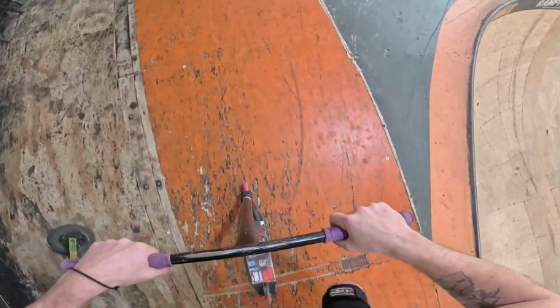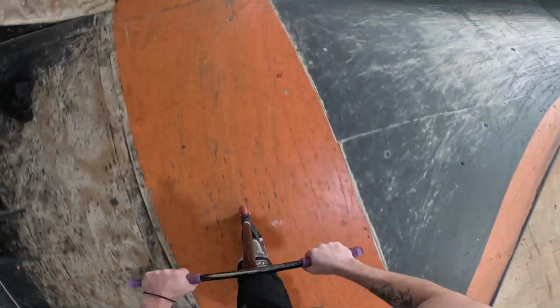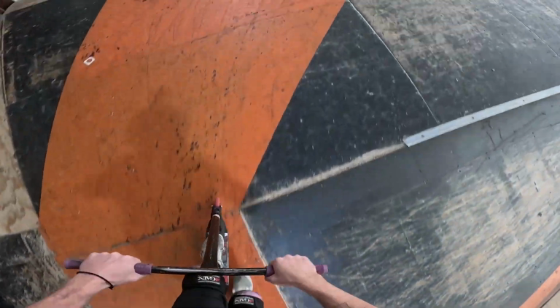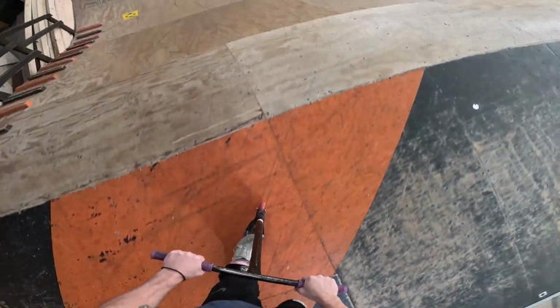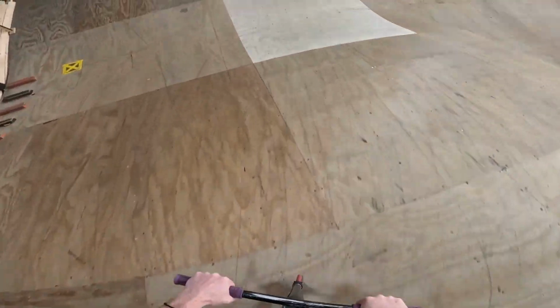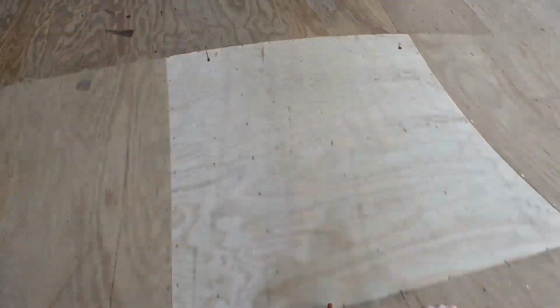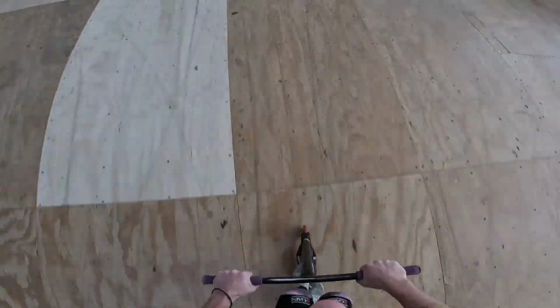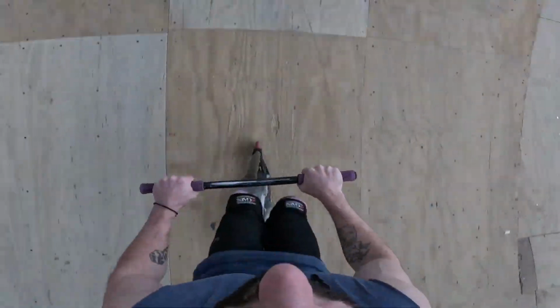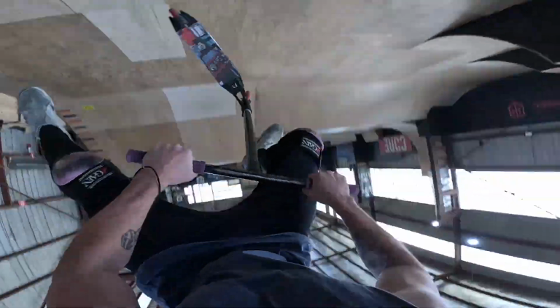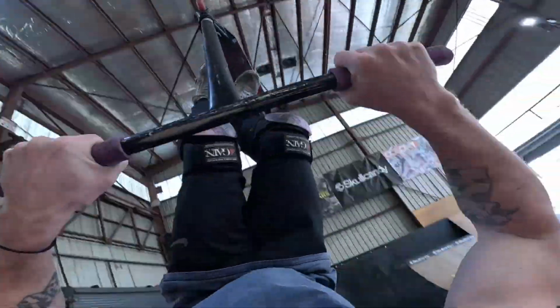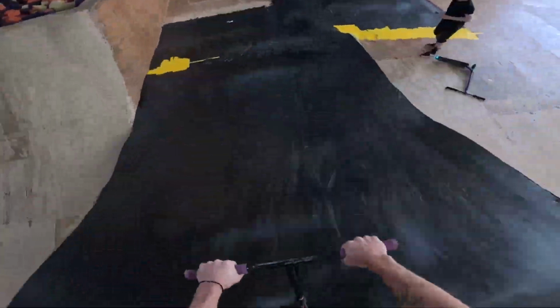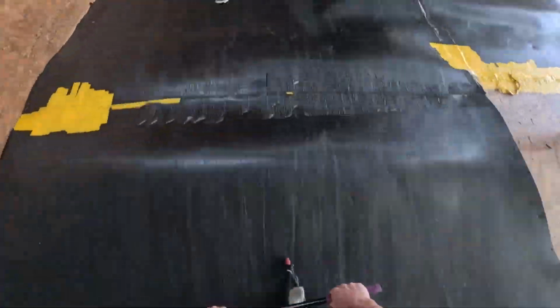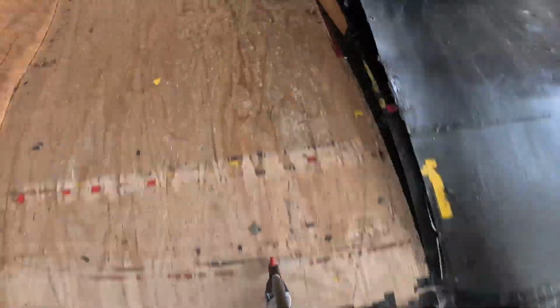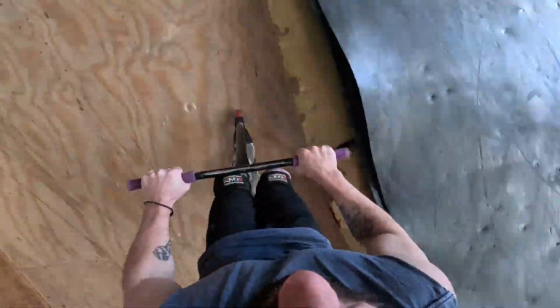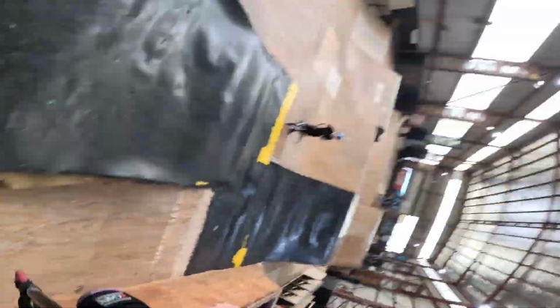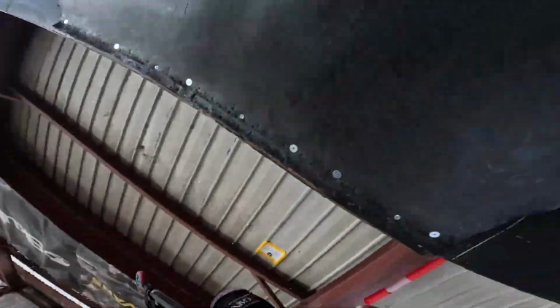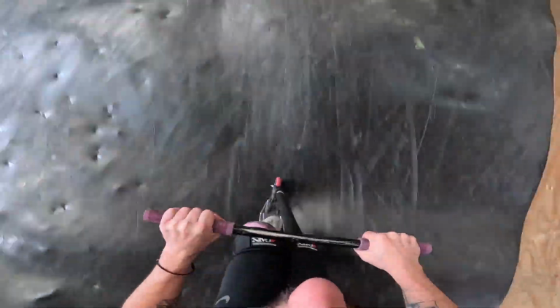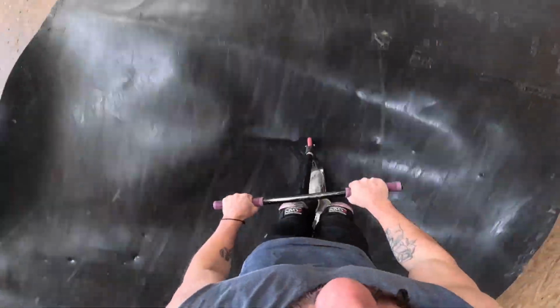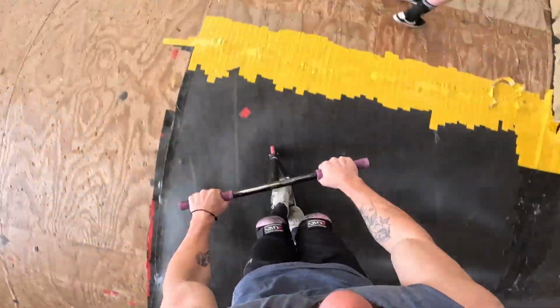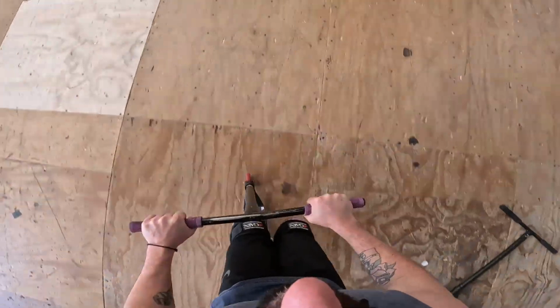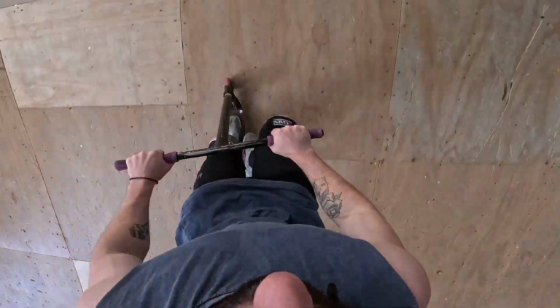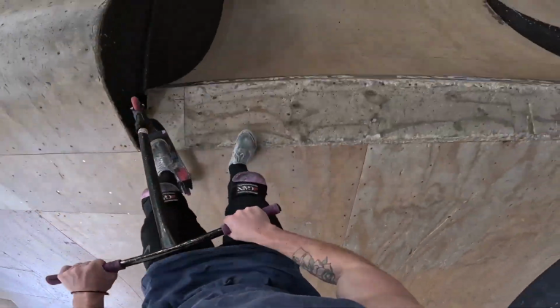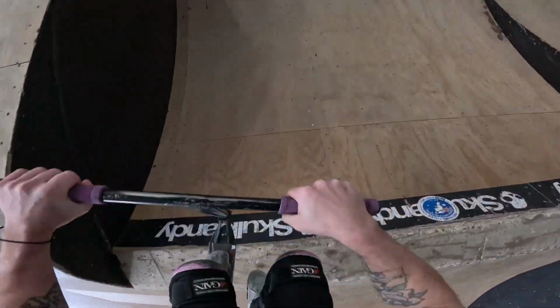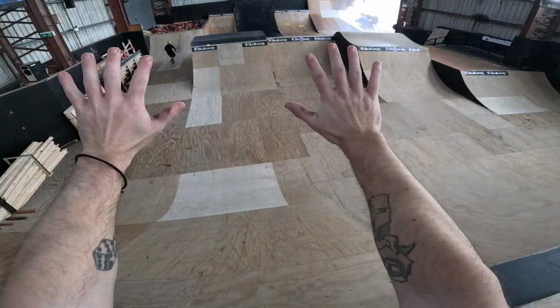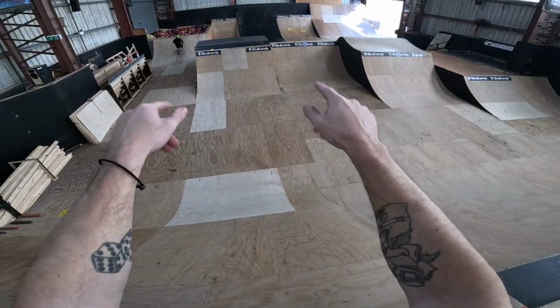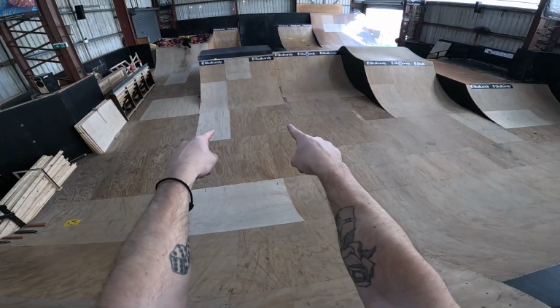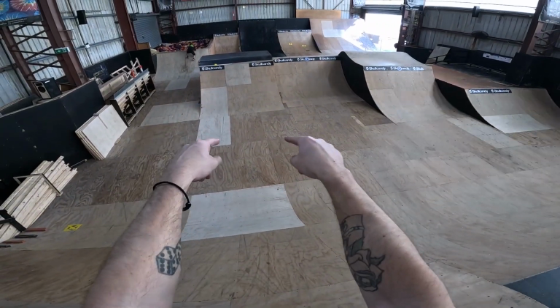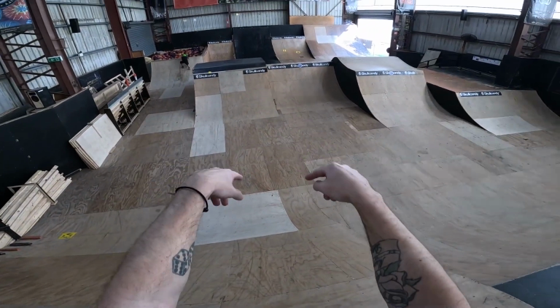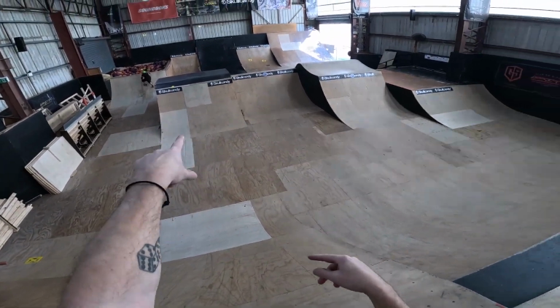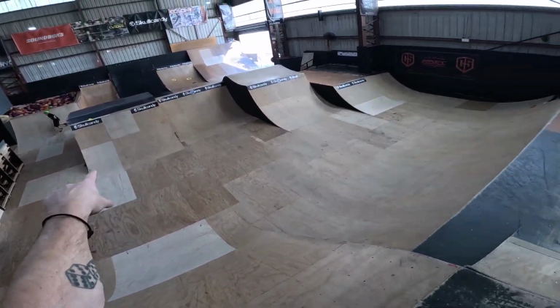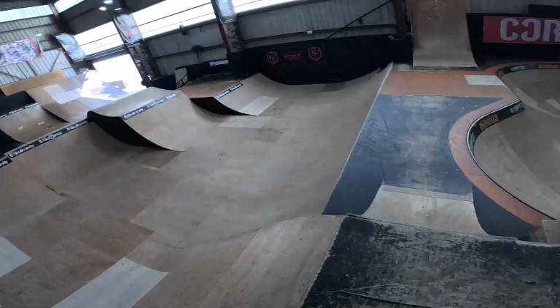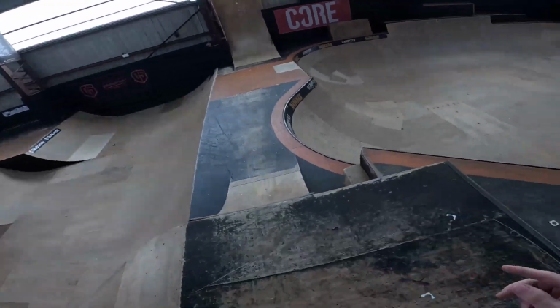Yo guys, starting off on the resi first. We're going to do a Franny Whip. Easy work, front flare. Alrighty, let's go. Guys, 10 tricks on the resi right now. Stay to the end because there's a banger — smash the thumbs up button. Let's go.